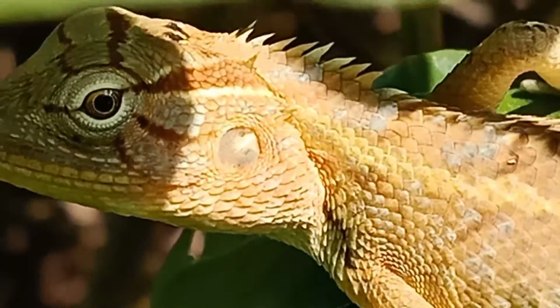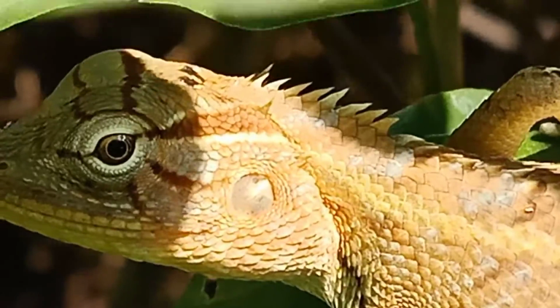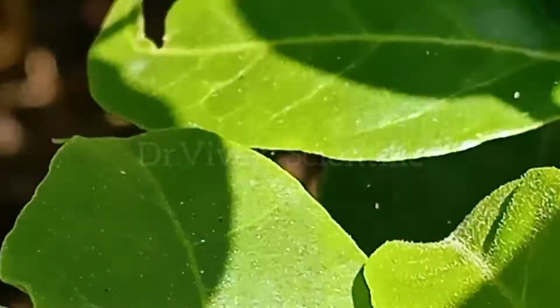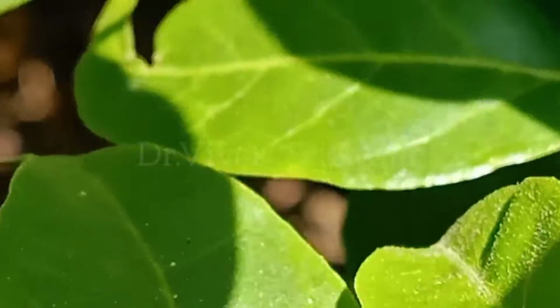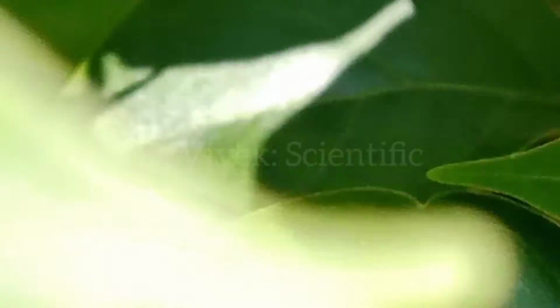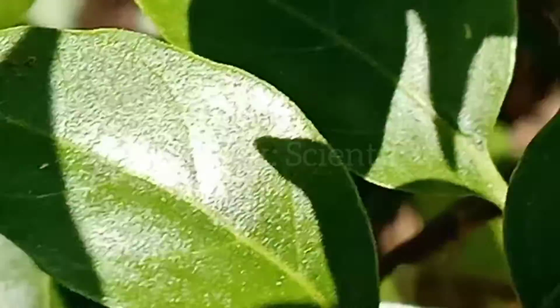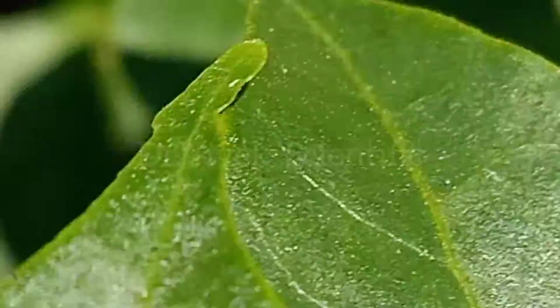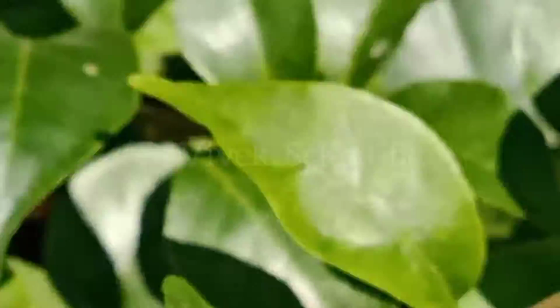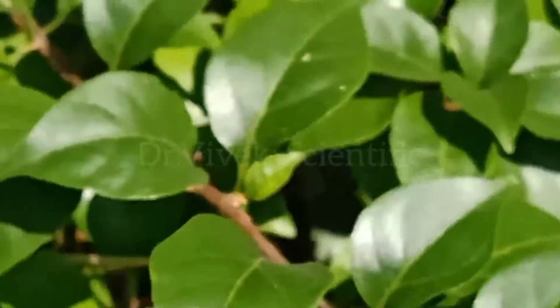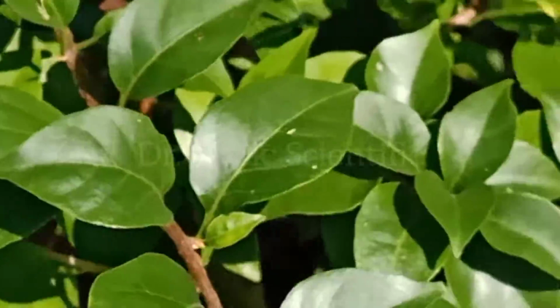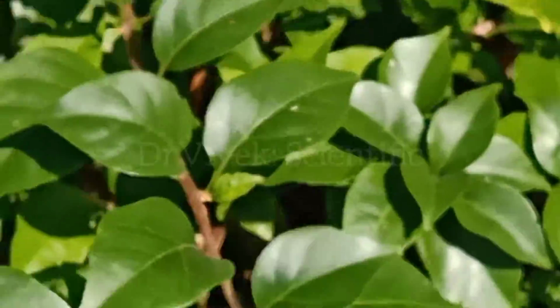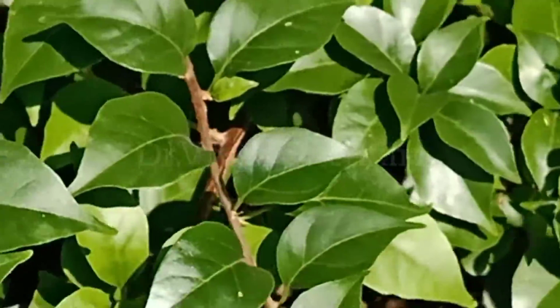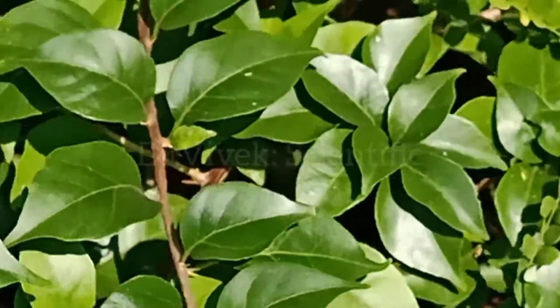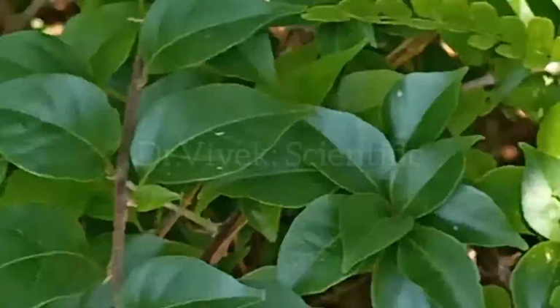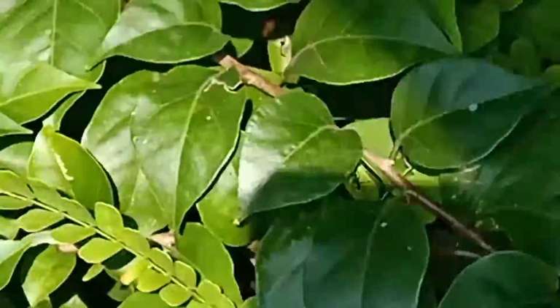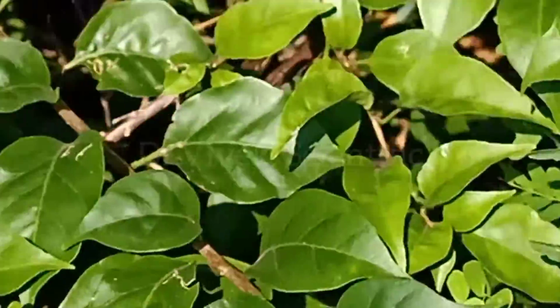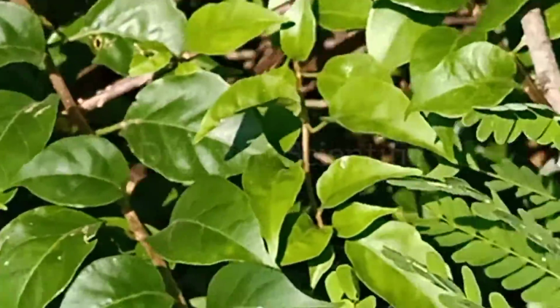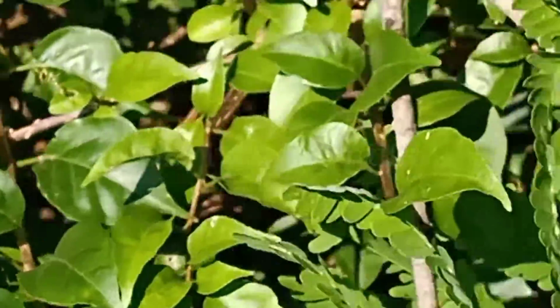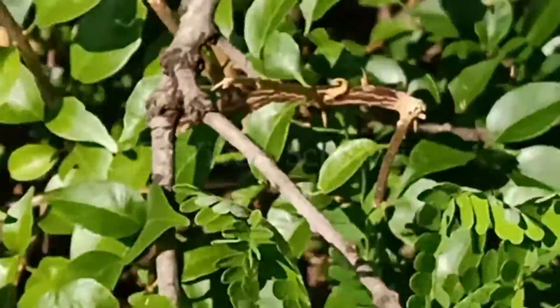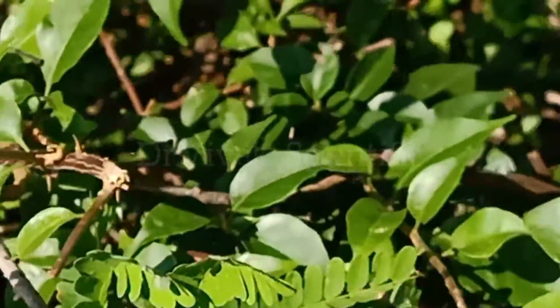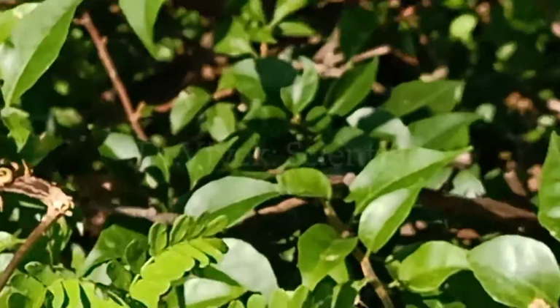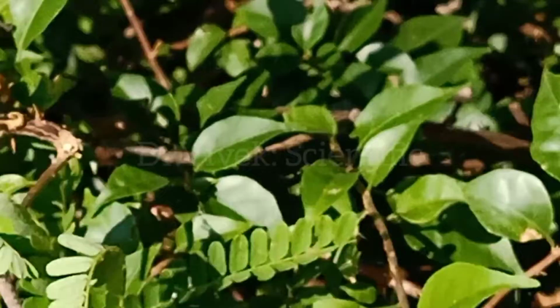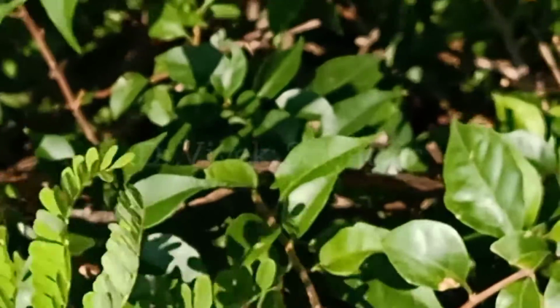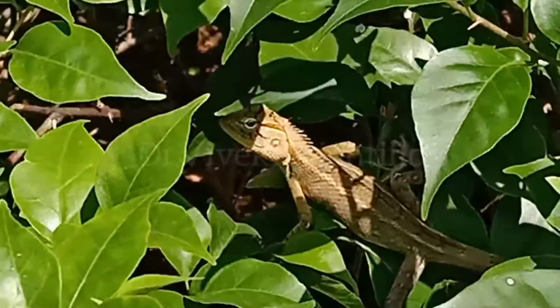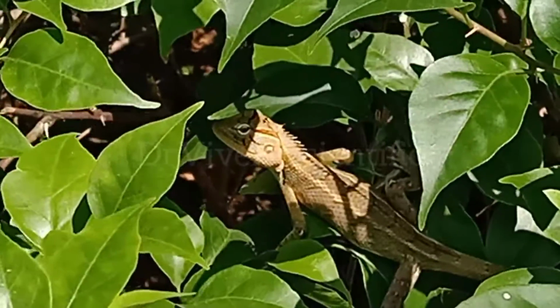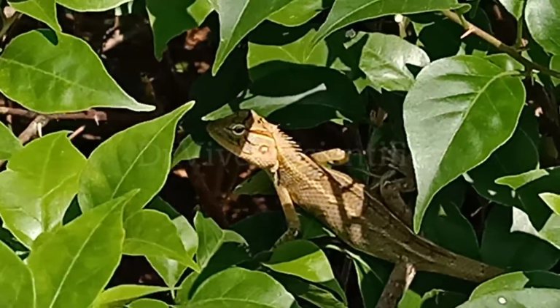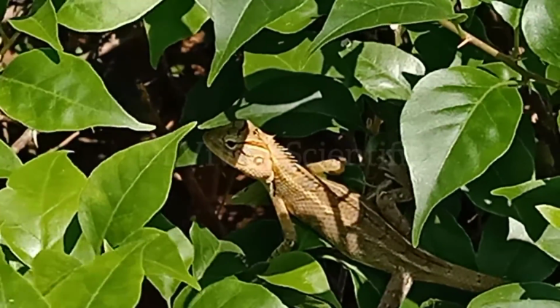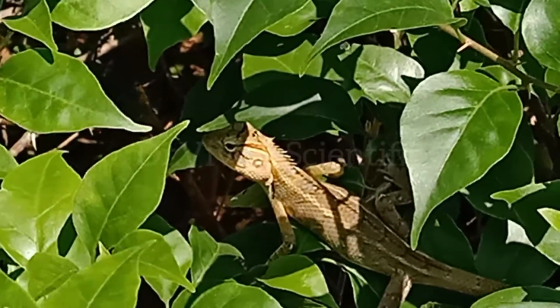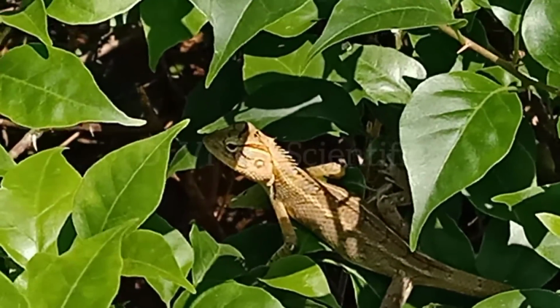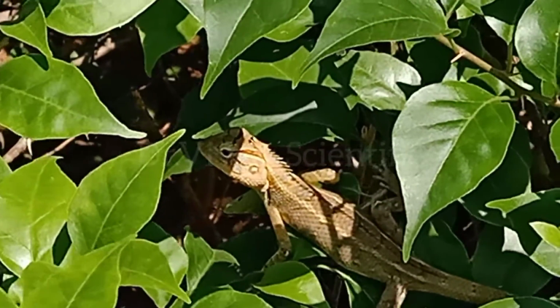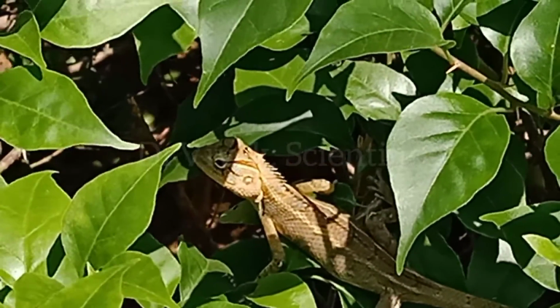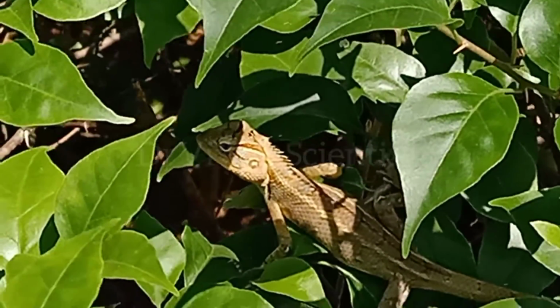Oviparous — about 10 to 20 eggs are laid, buried in moist soil. The eggs are long, spindle-shaped and covered with a leathery skin. They hatch in about 6 to 7 weeks. They are able to breed at about 1 year old.